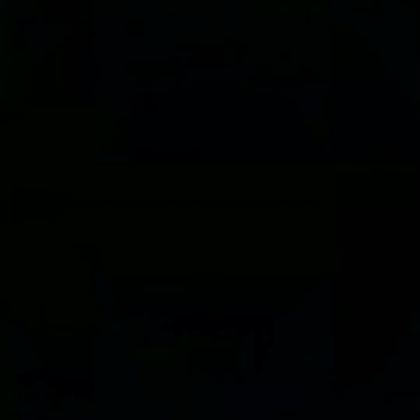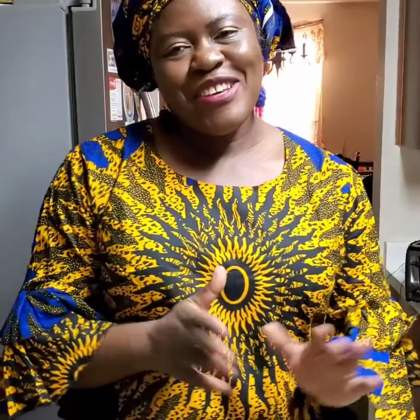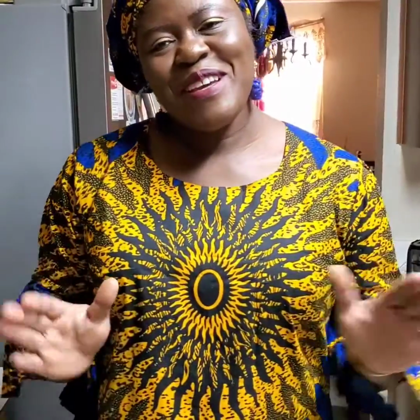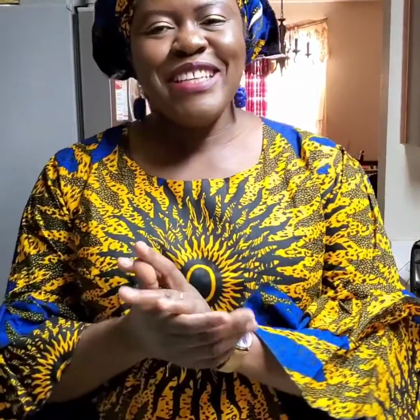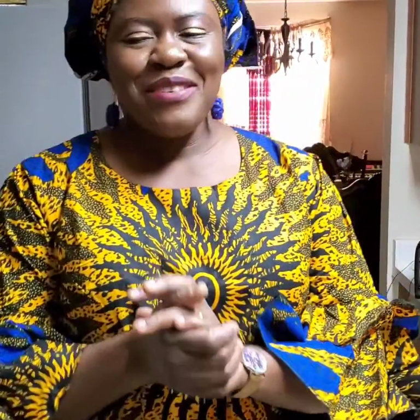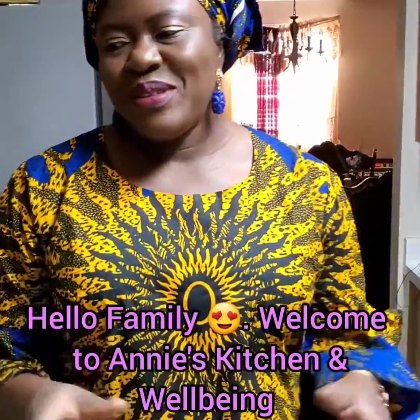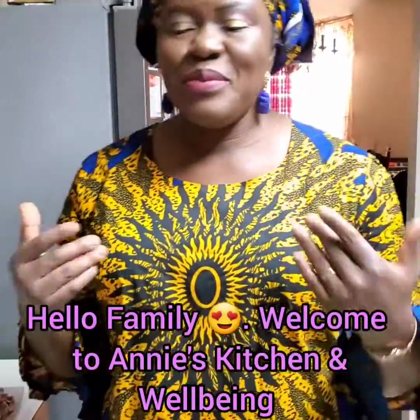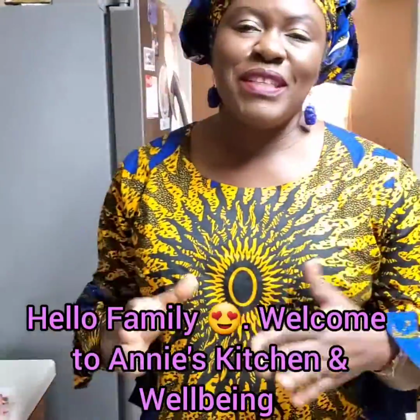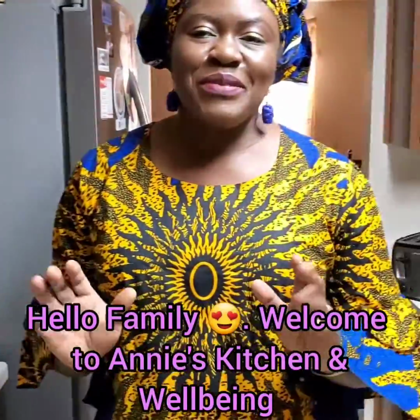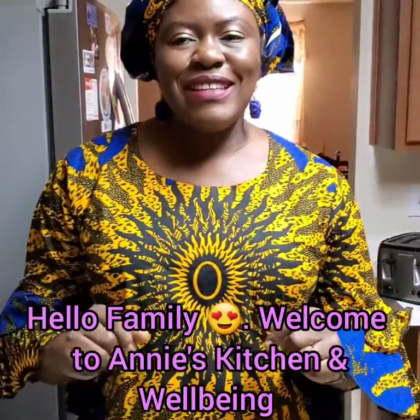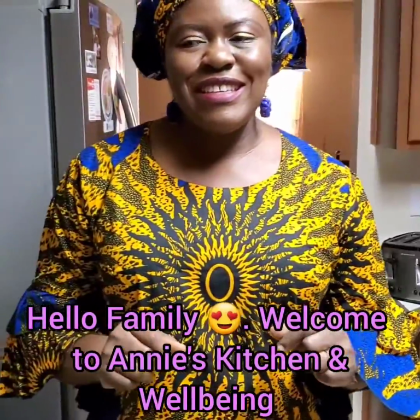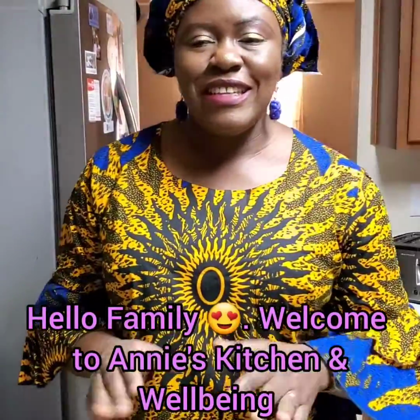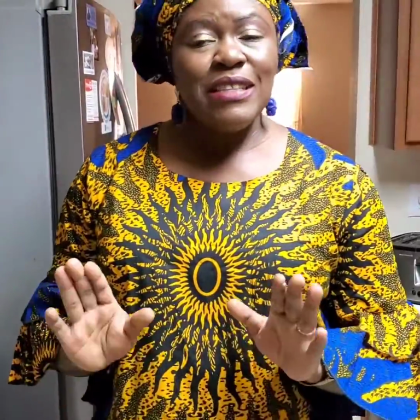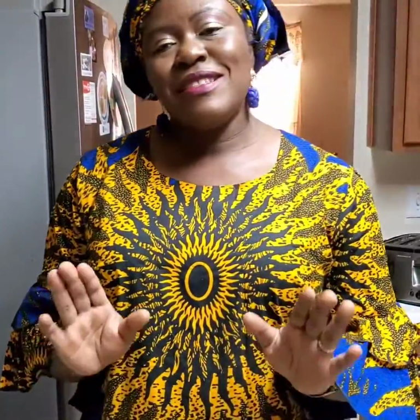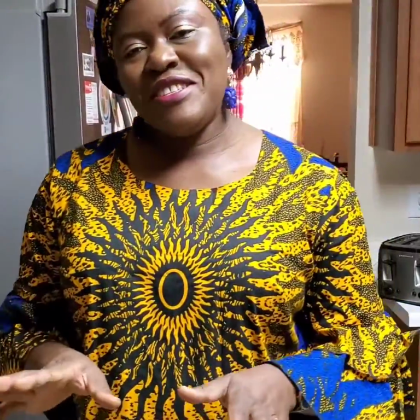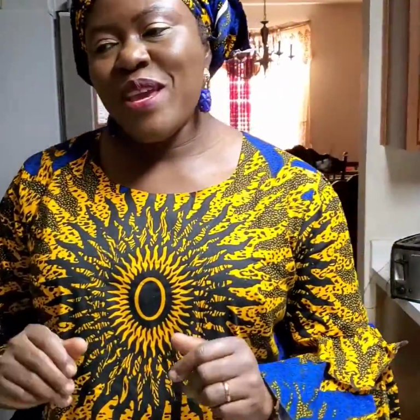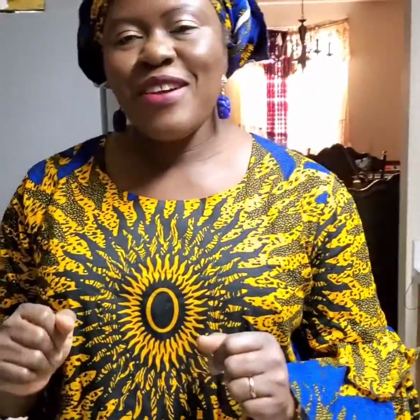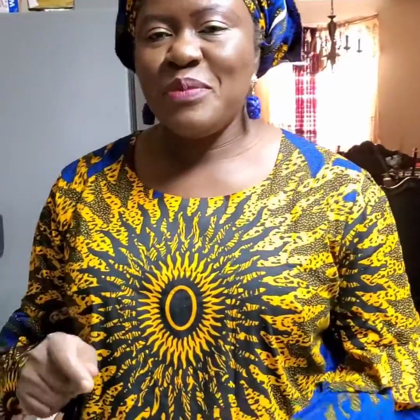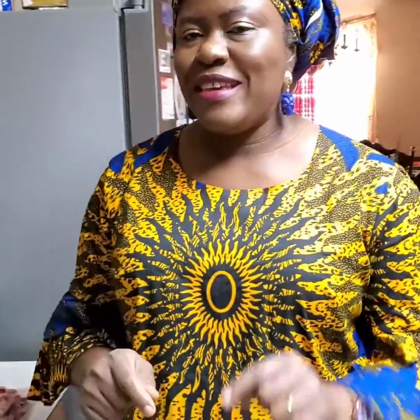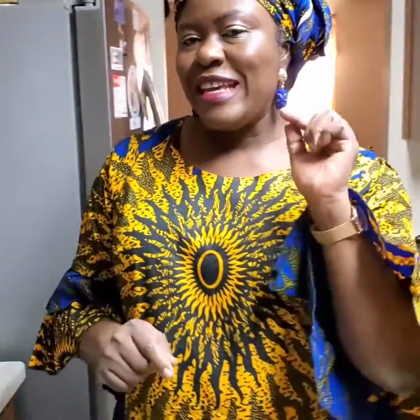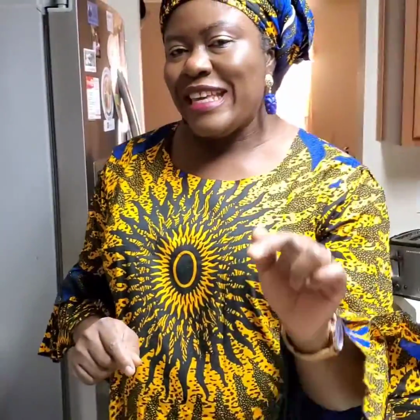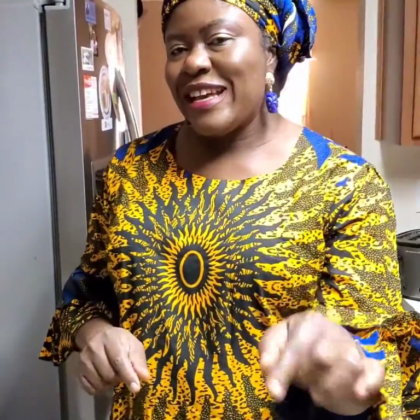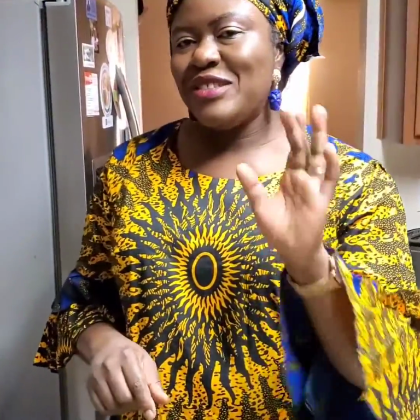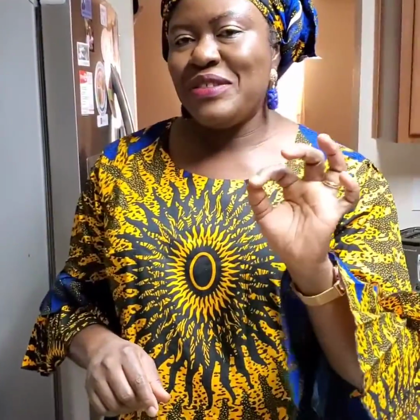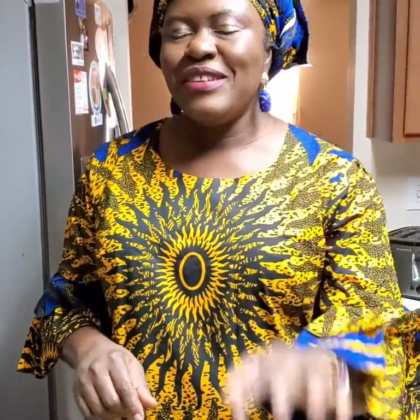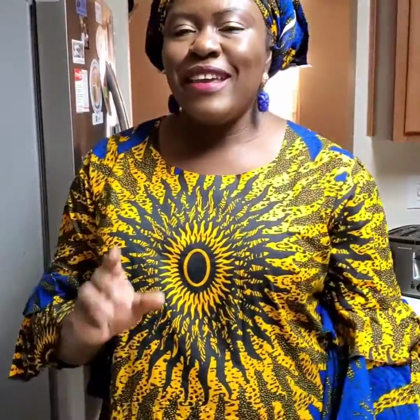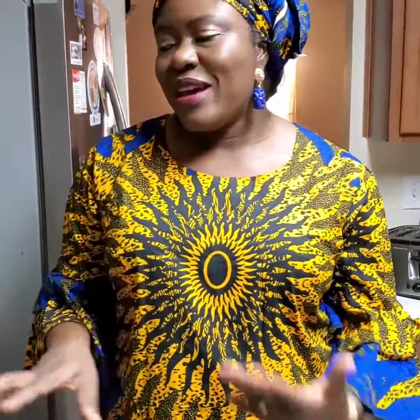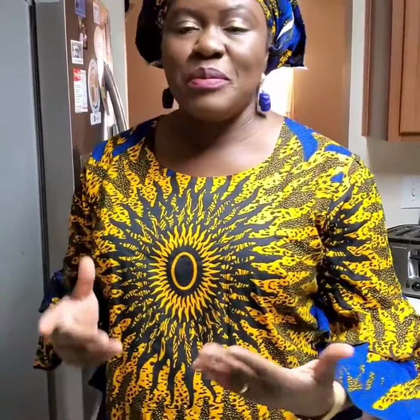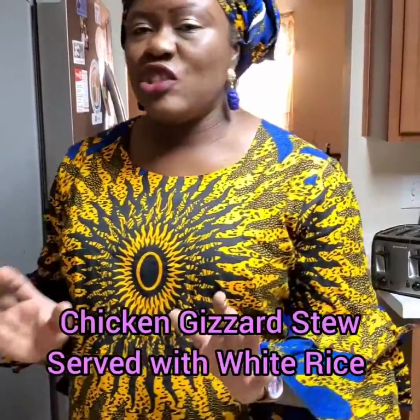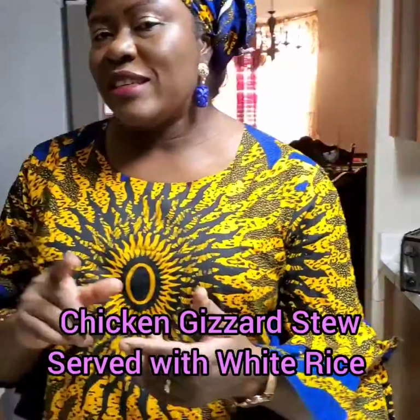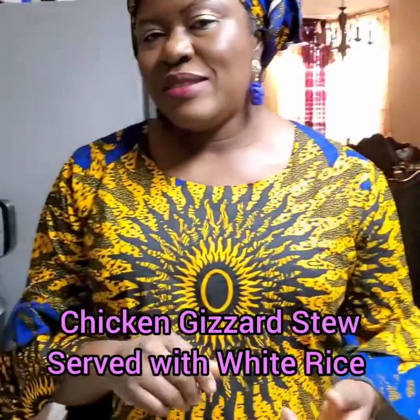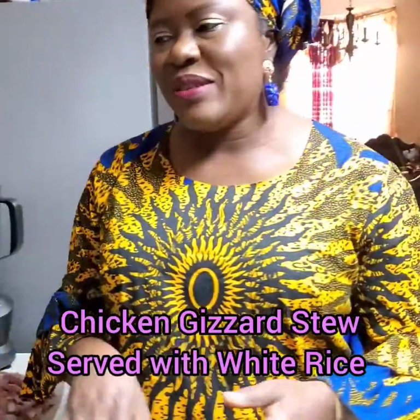Hello, family. Welcome to another beautiful edition of Annie's Kitchen. In today's edition, we are going to be making gizzard stew. Again, we are going to be making chicken gizzard stew, okay?